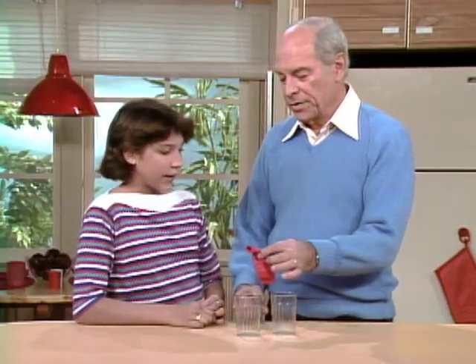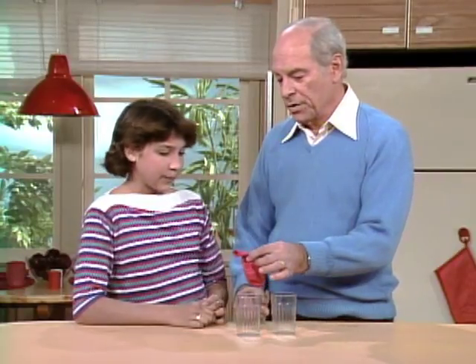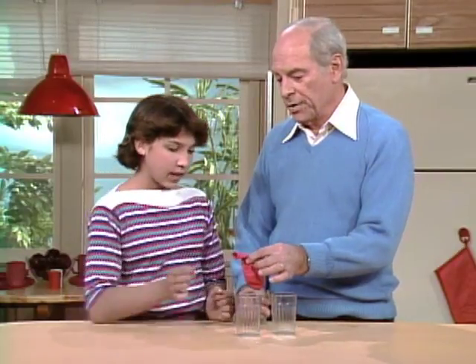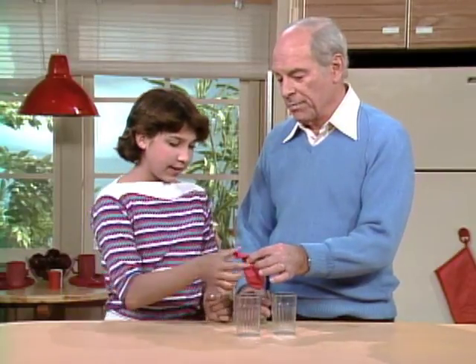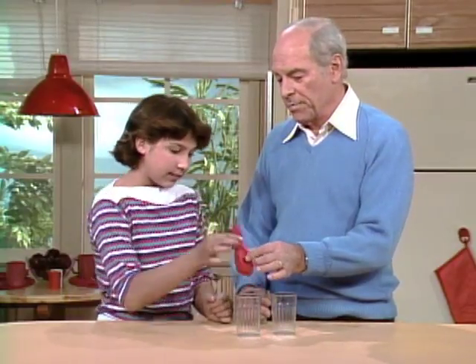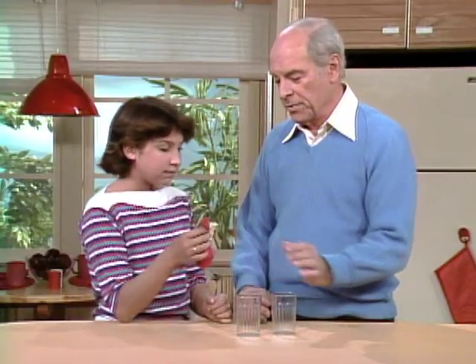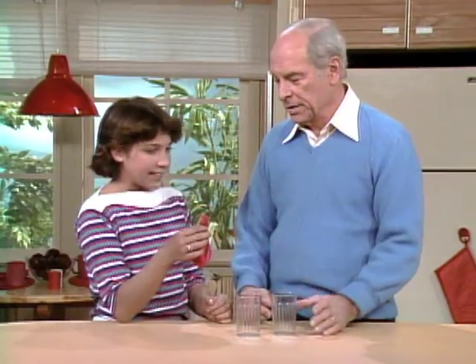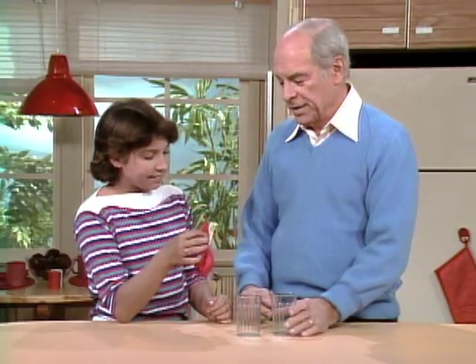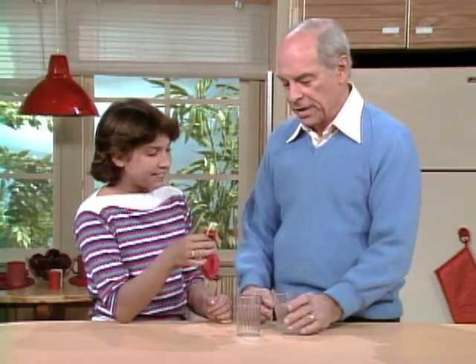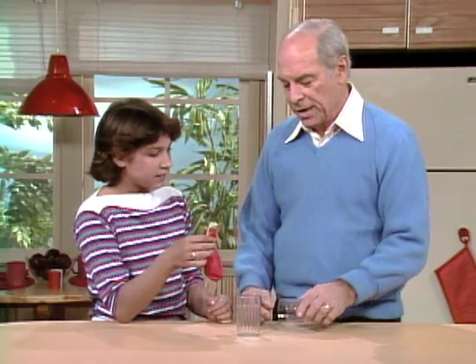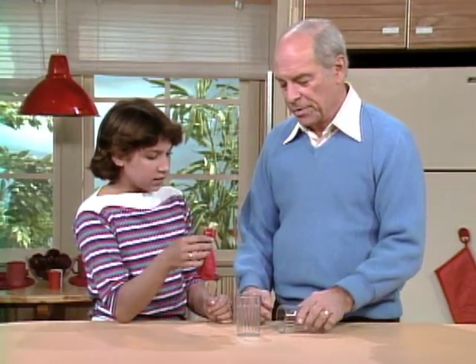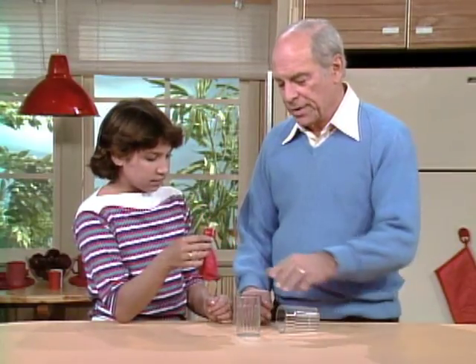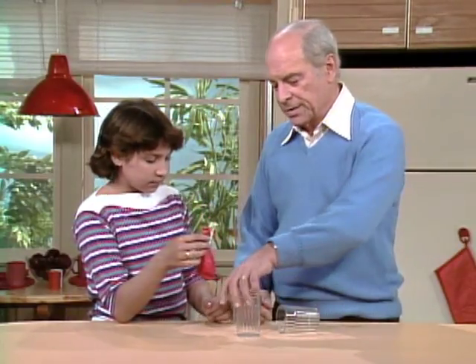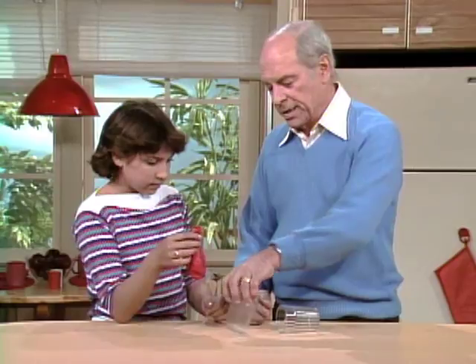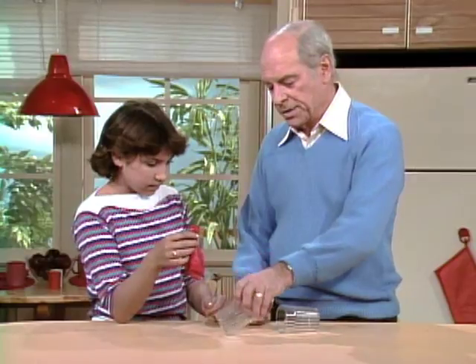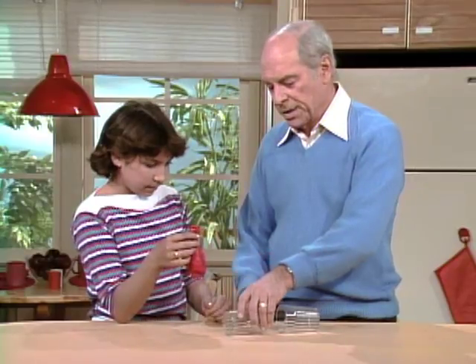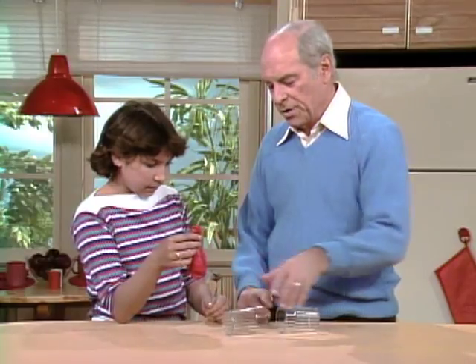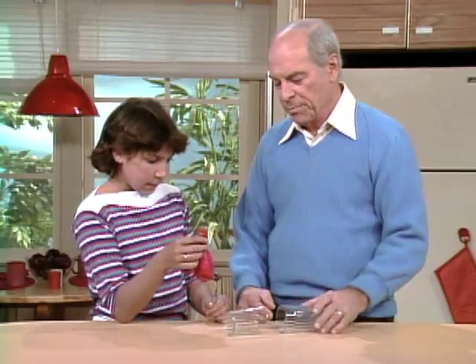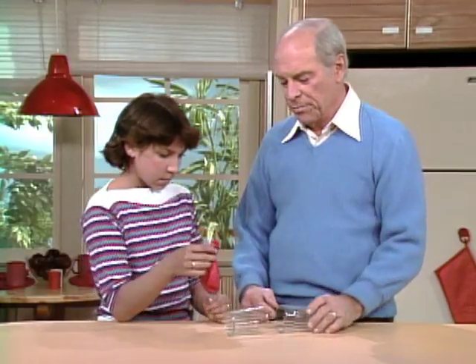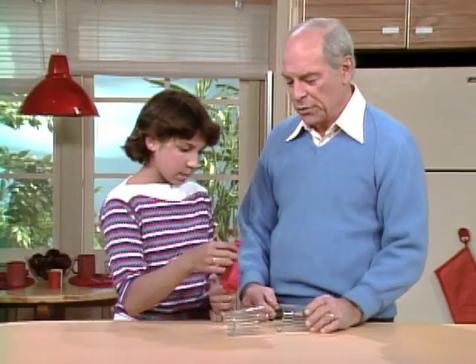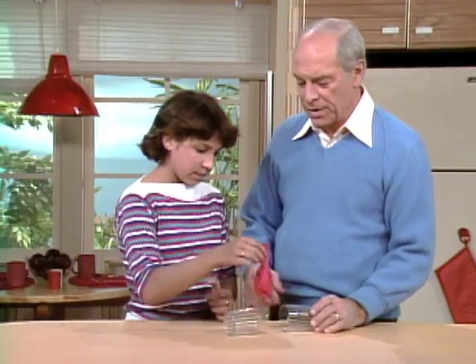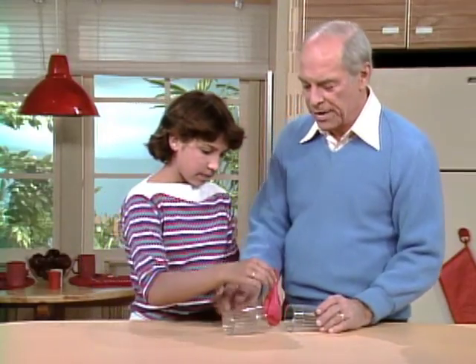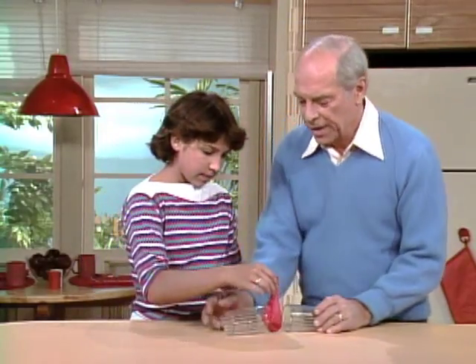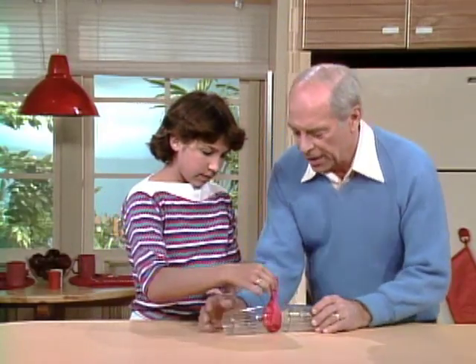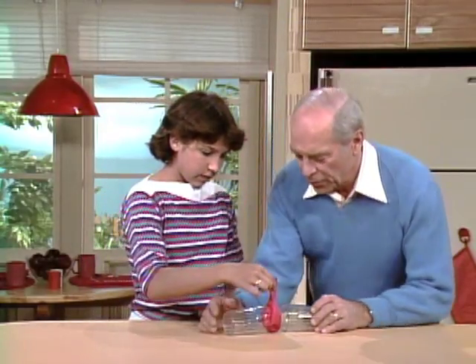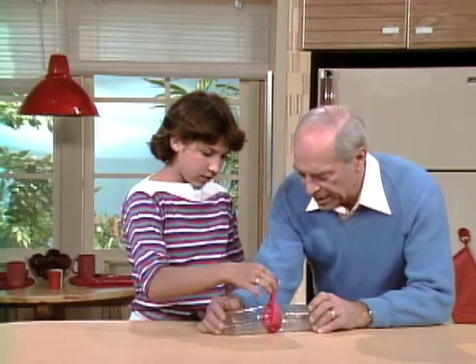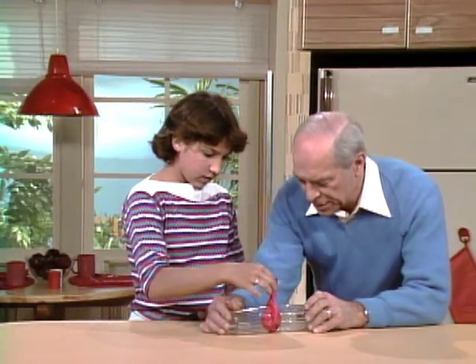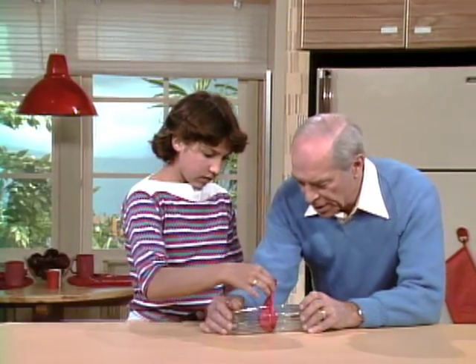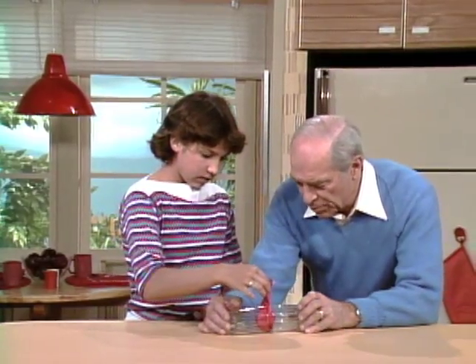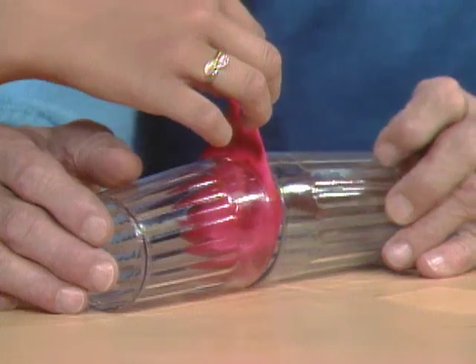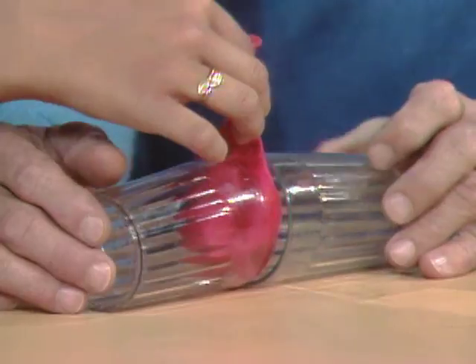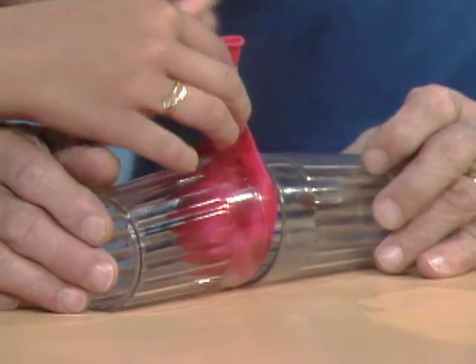First of all, you know how to blow up a balloon. Okay, I'll put the two glasses like this and you put the balloon between them, and I'll hold them like this and you blow up the balloon.